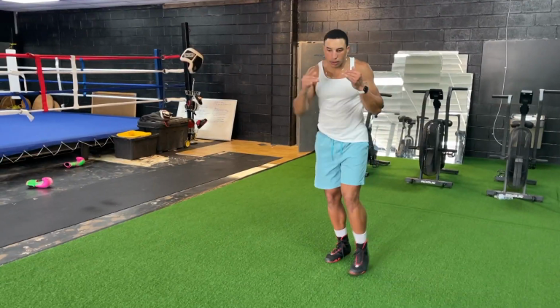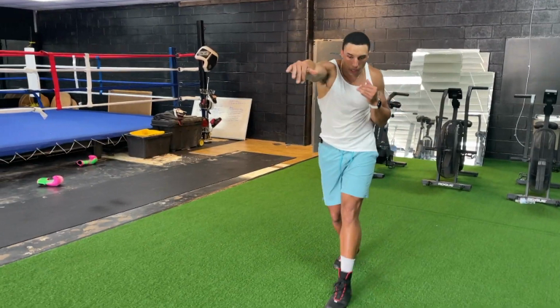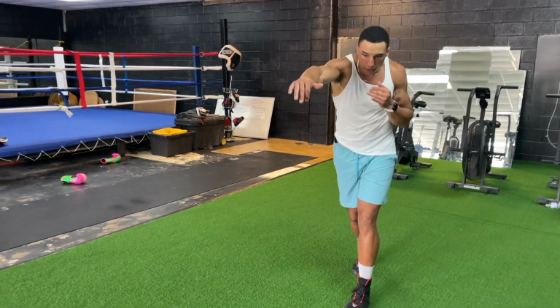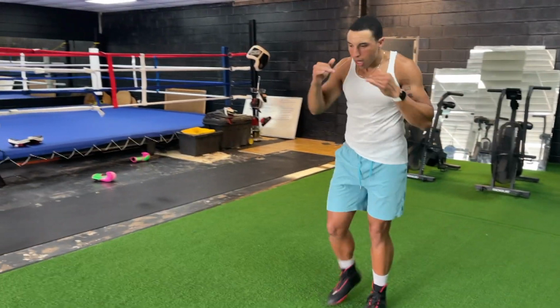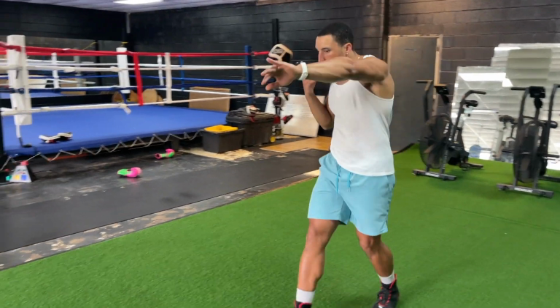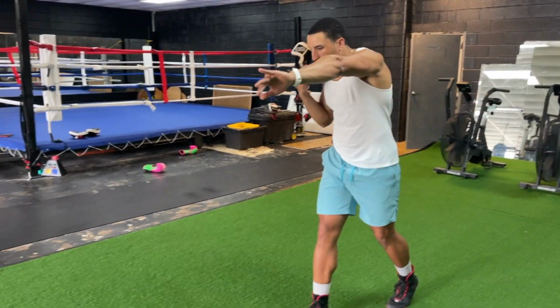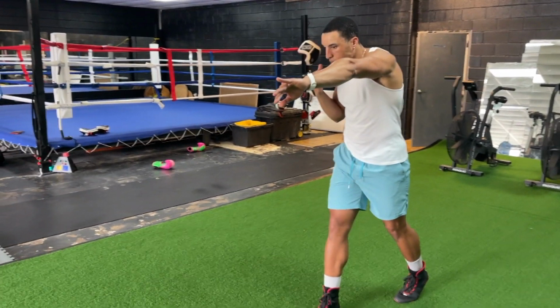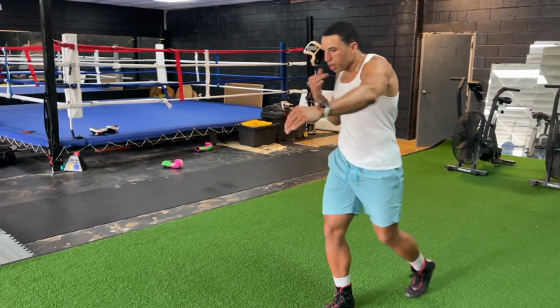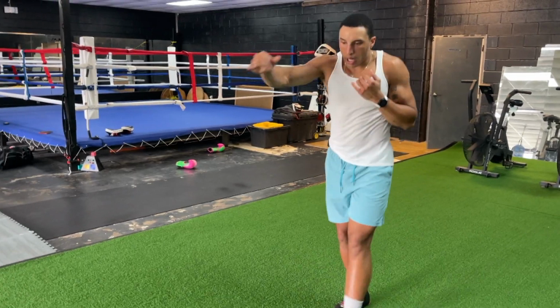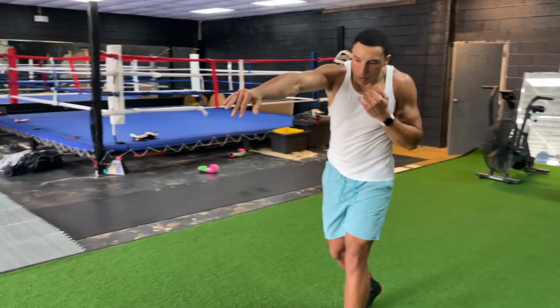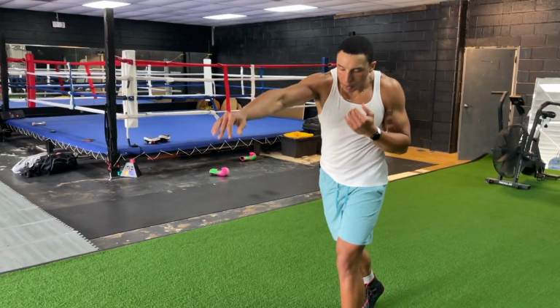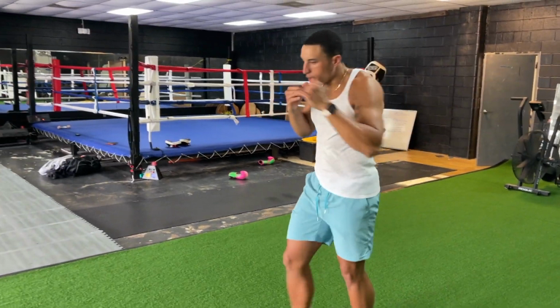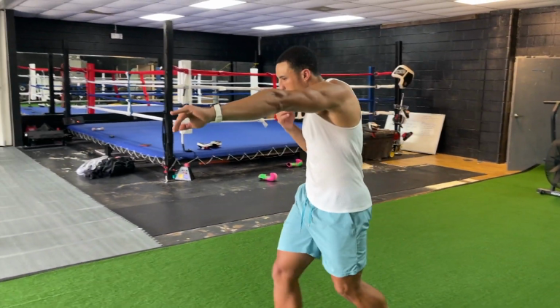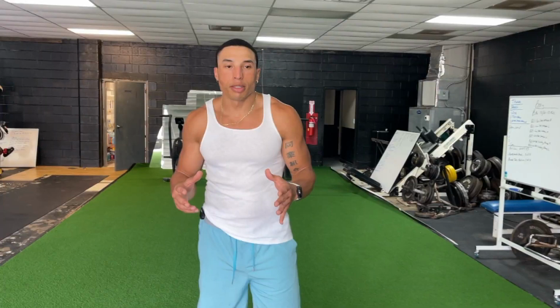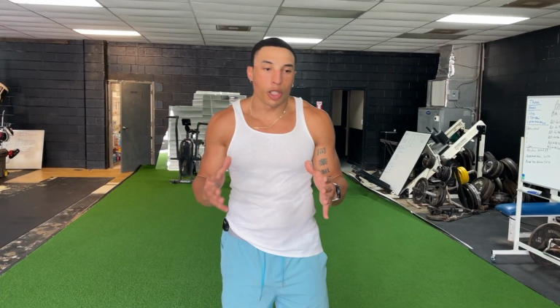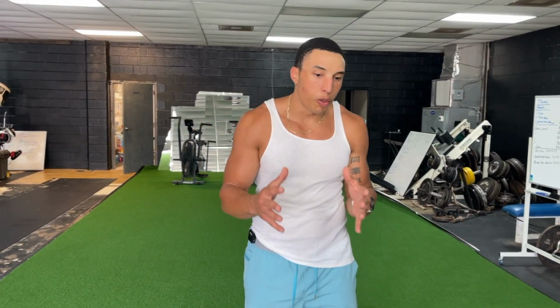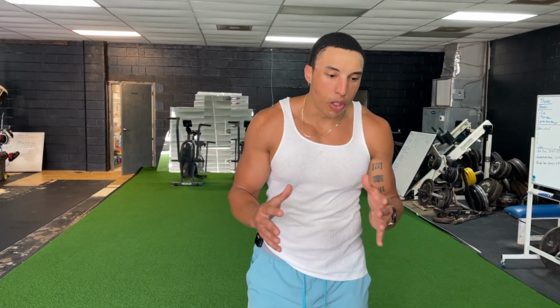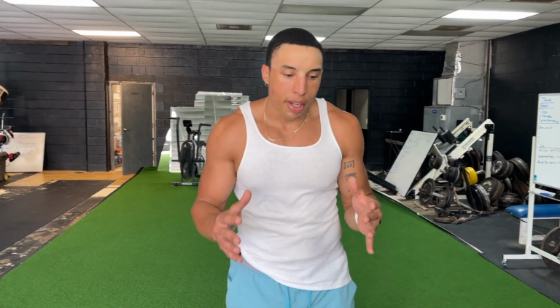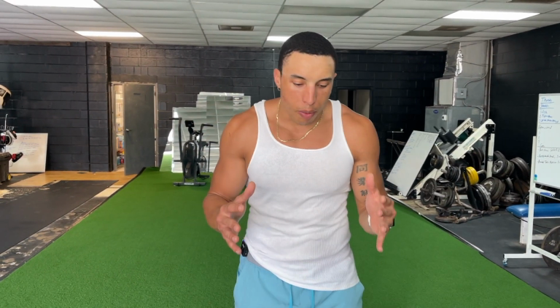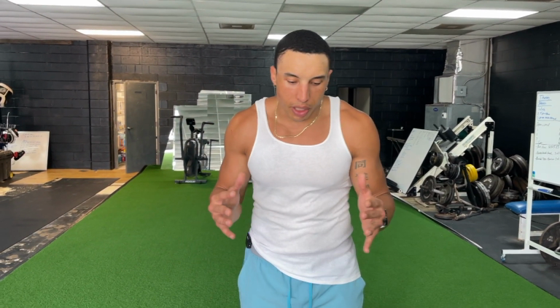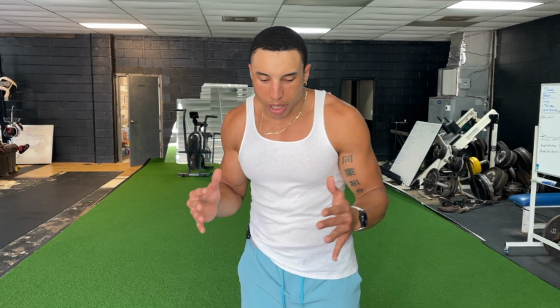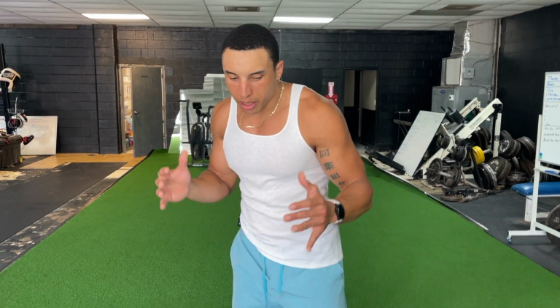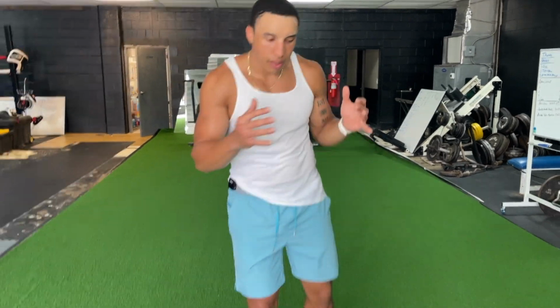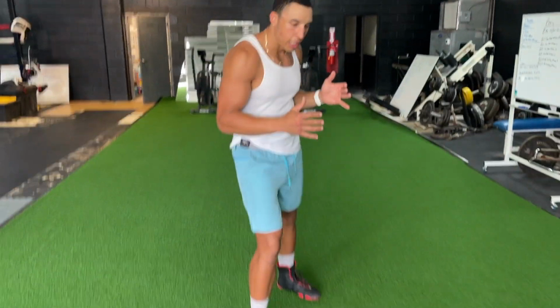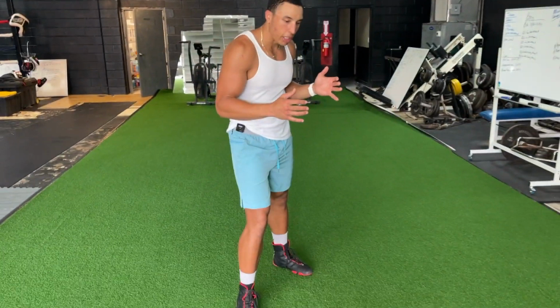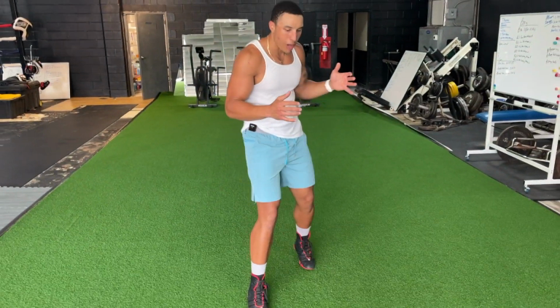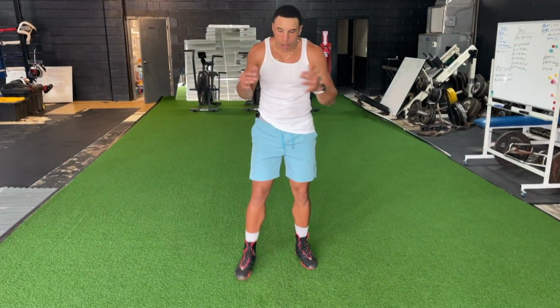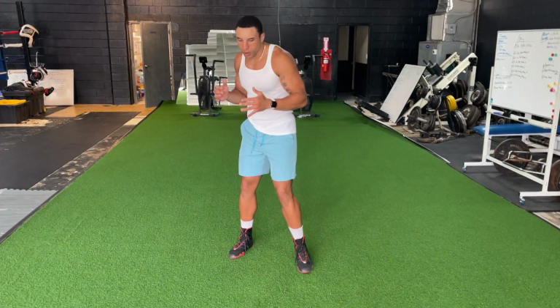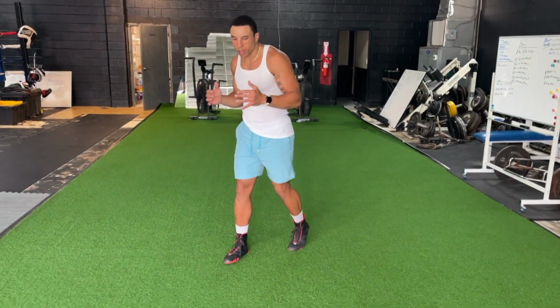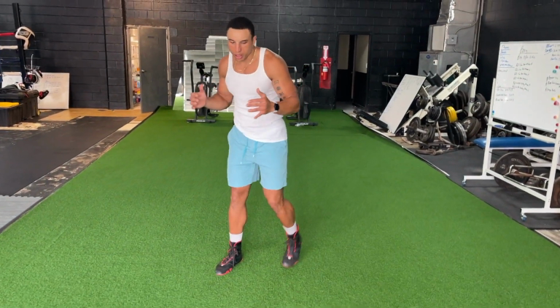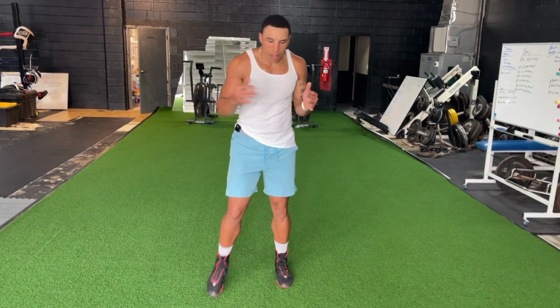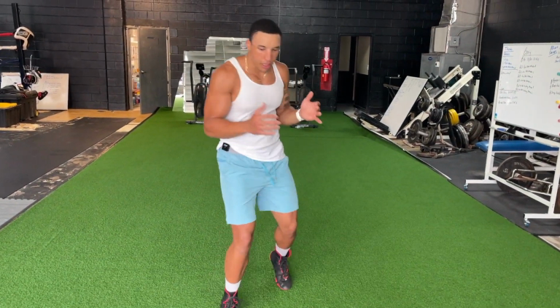Then add the straight shot into it. Left to right. Right hand to left toe, left hand to right toe. If you're getting confused, a lot of people will step back like this and it looks like a duck waddling. You don't want to be waddling like a duck.